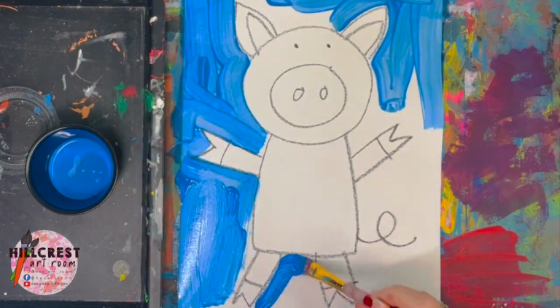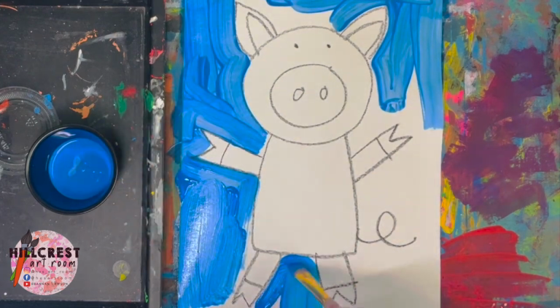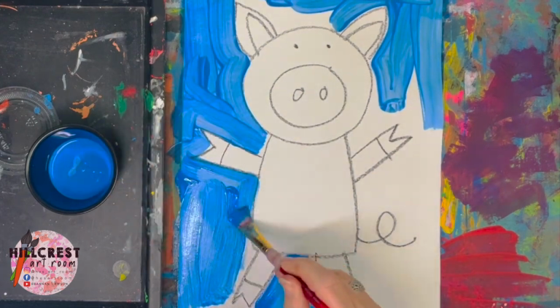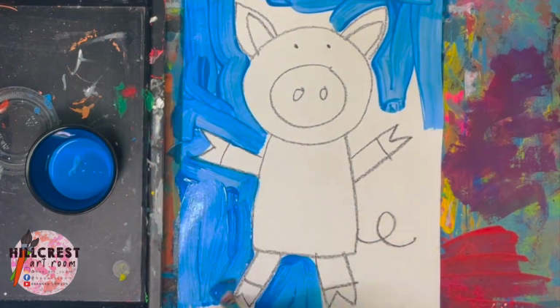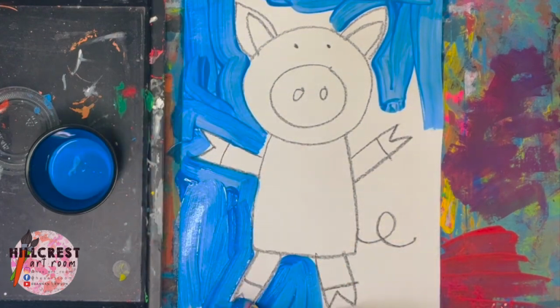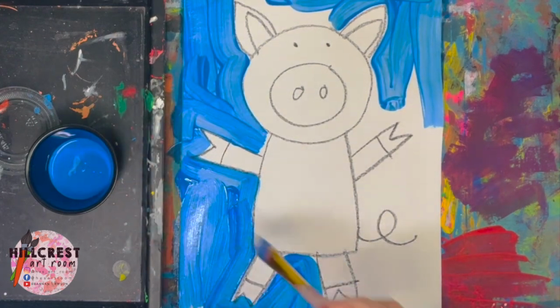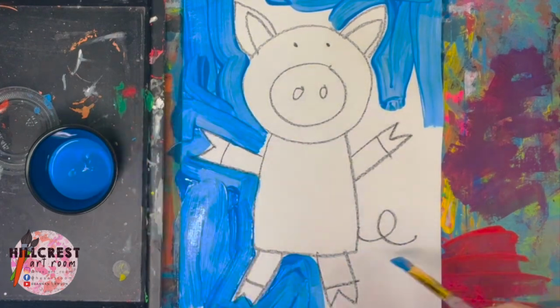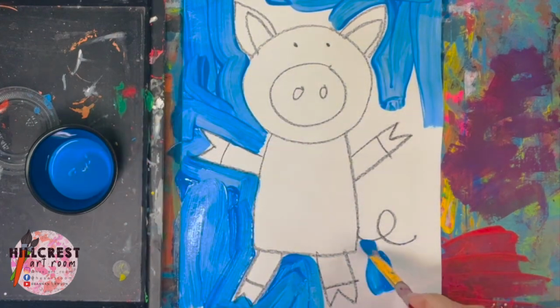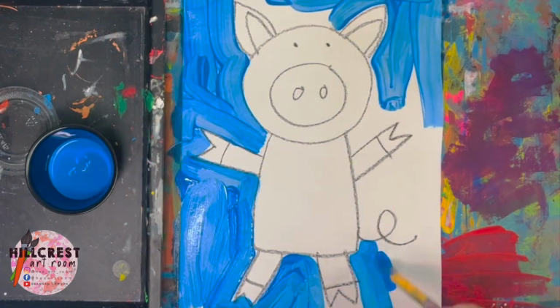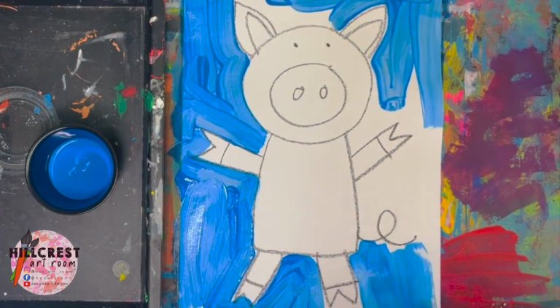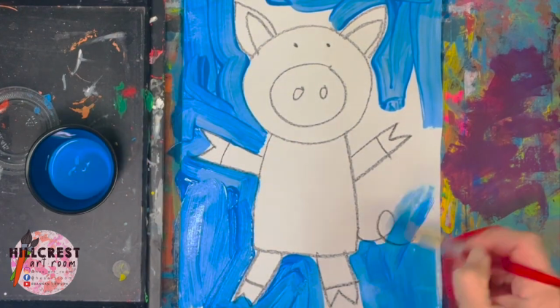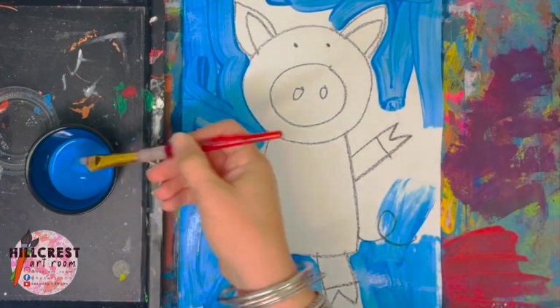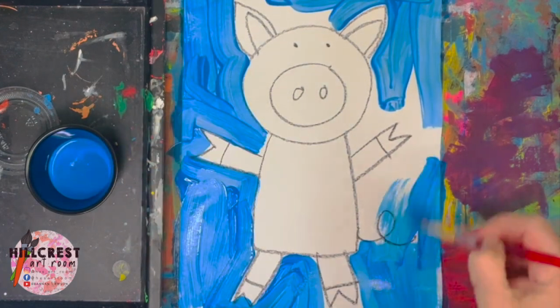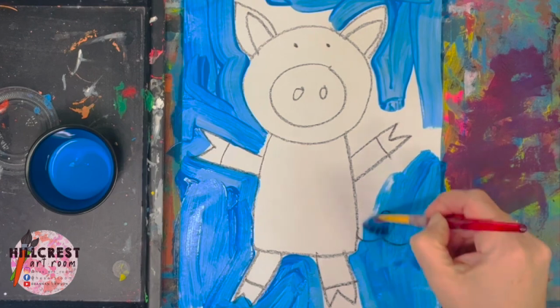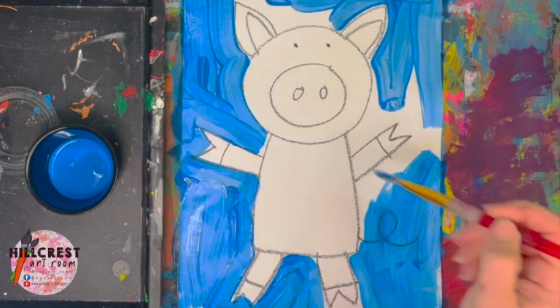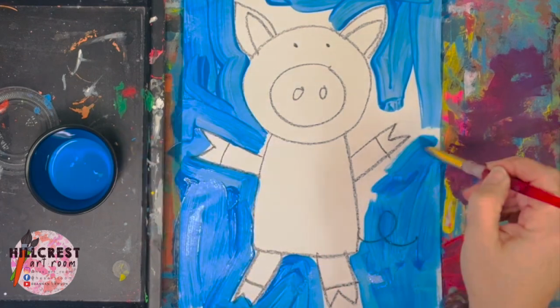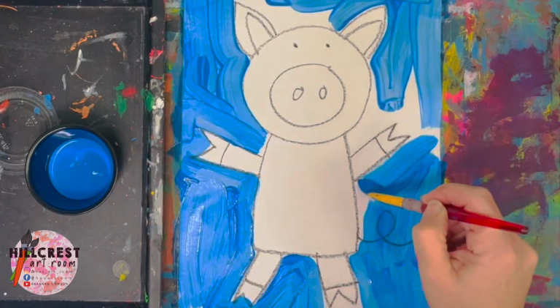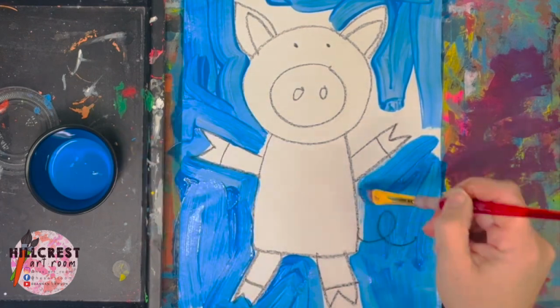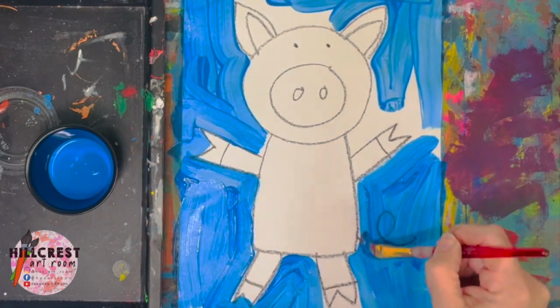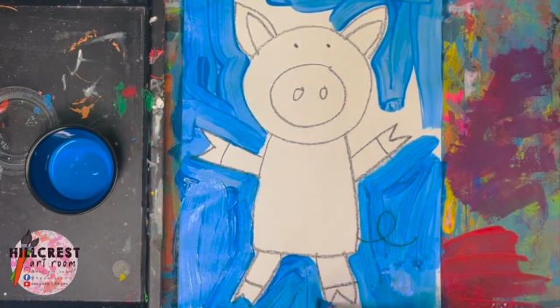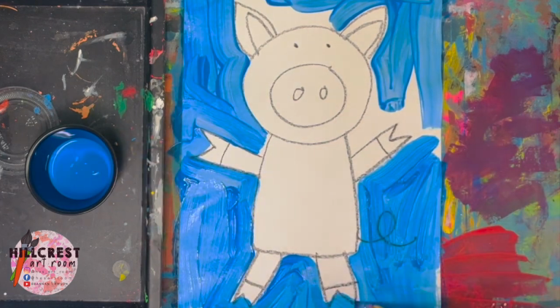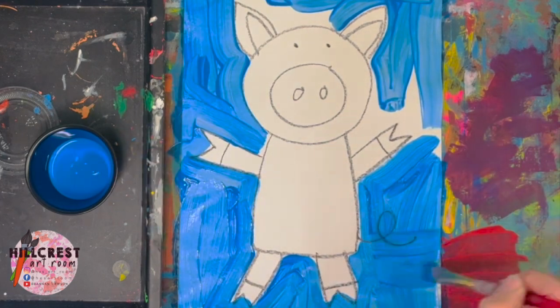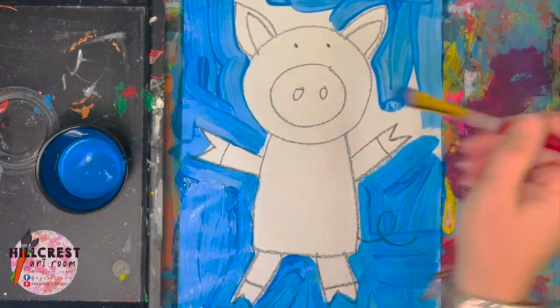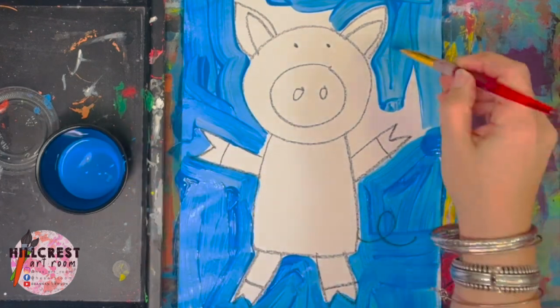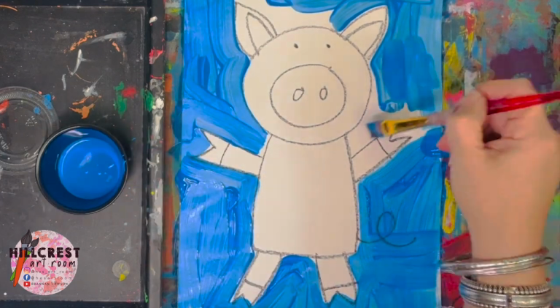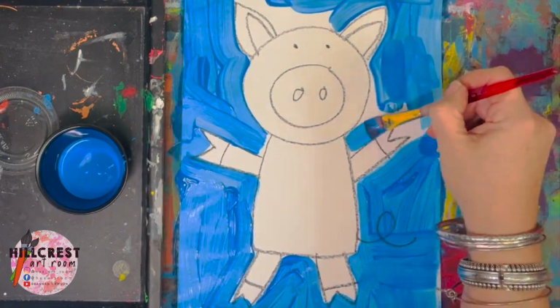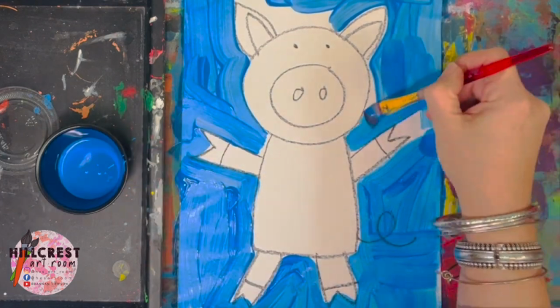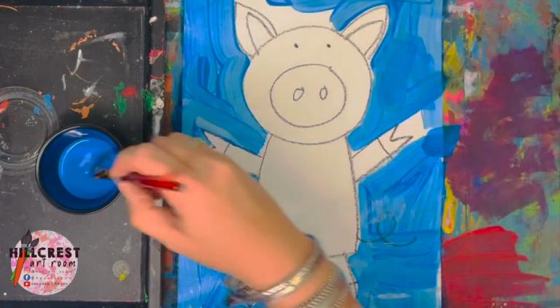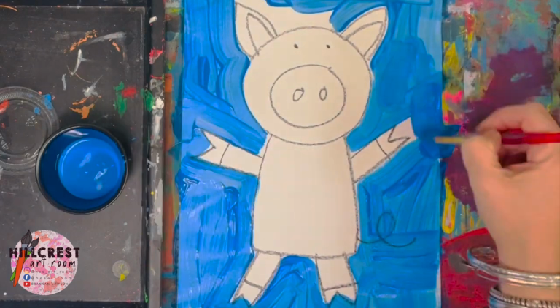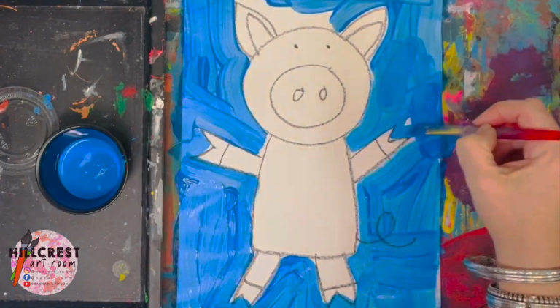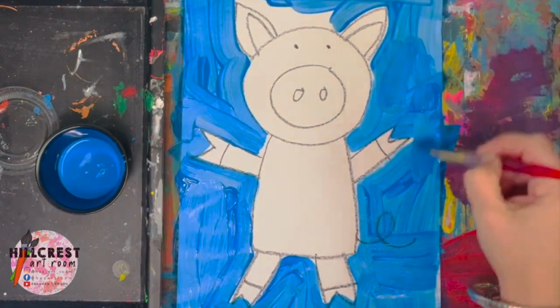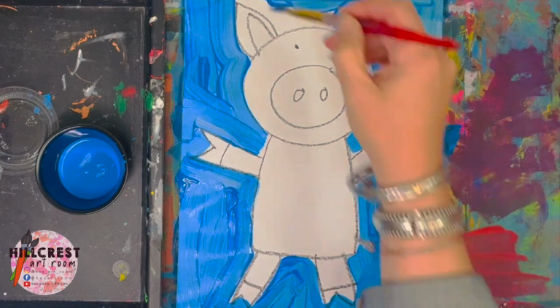If you did draw a tail, we can just paint right over the tail — you'll still see it, so don't worry if you did draw a tail already. If you didn't draw a tail, we're going to add it later.